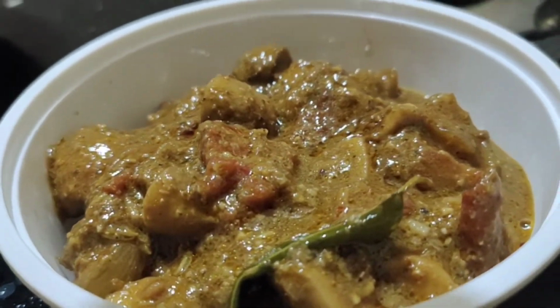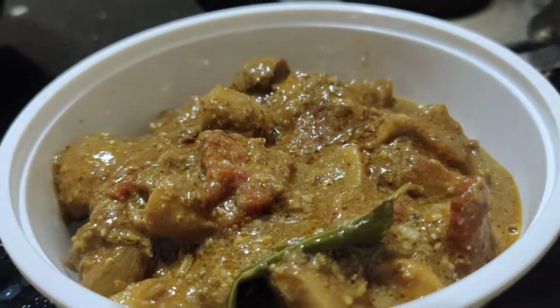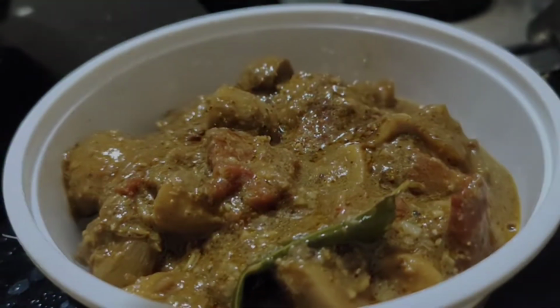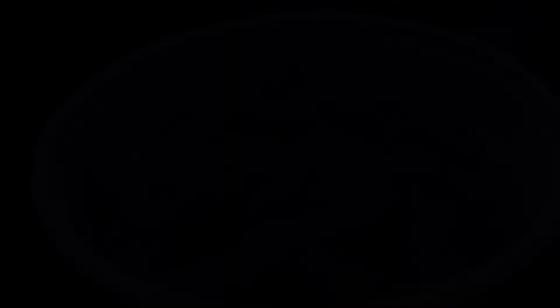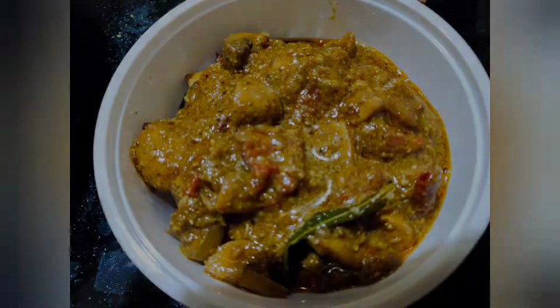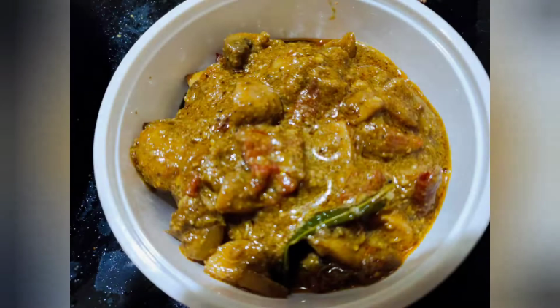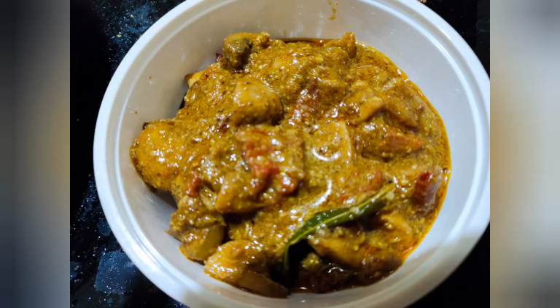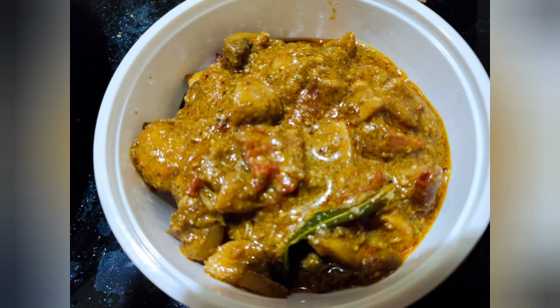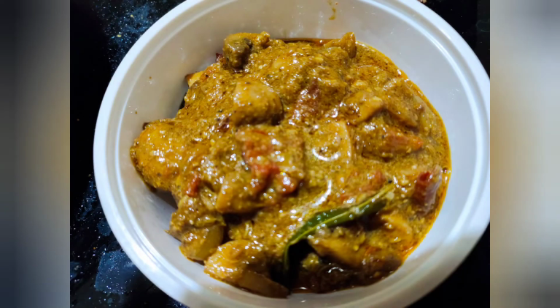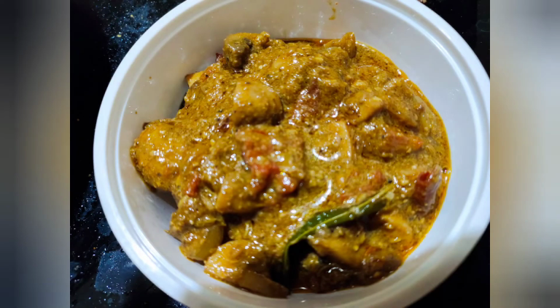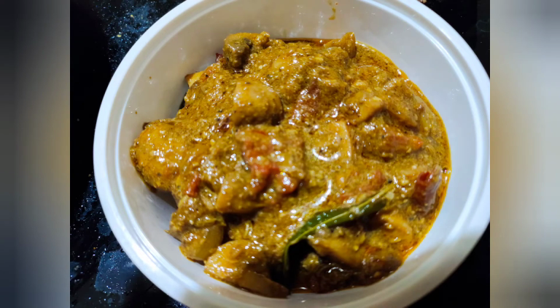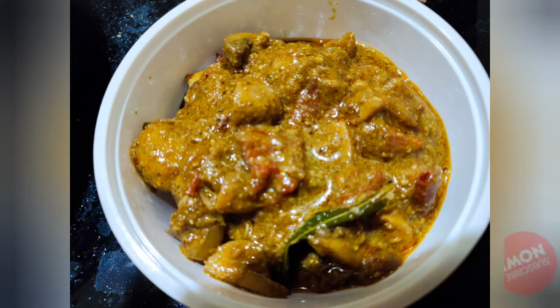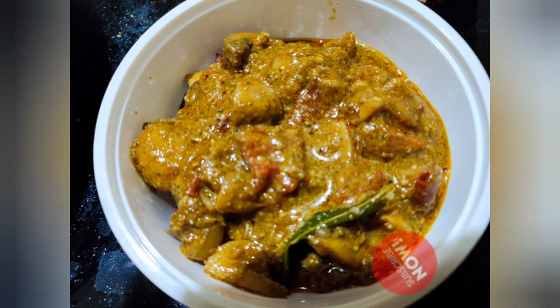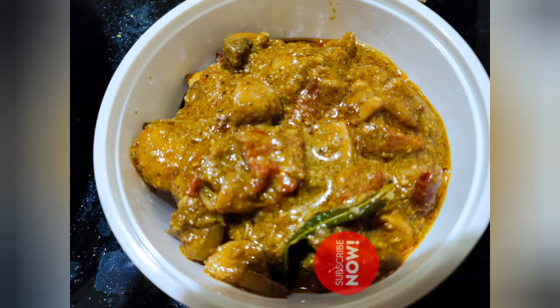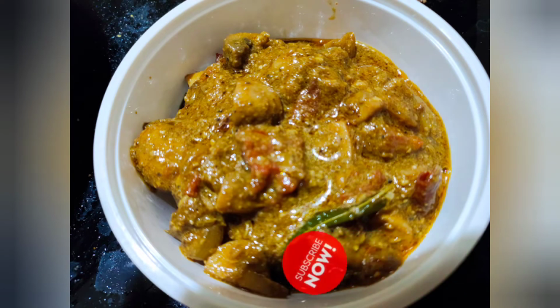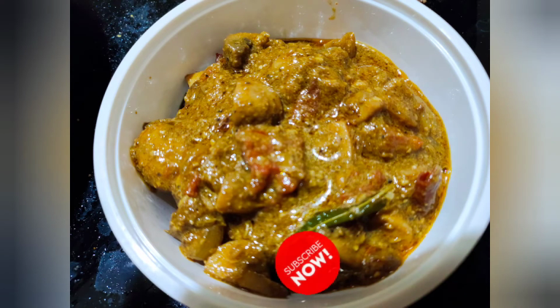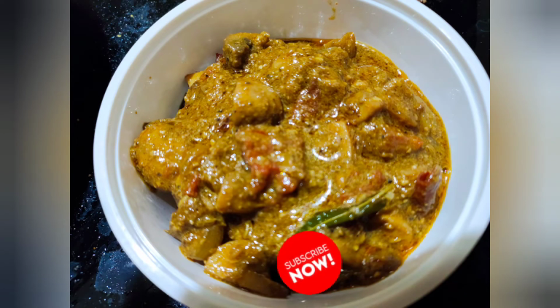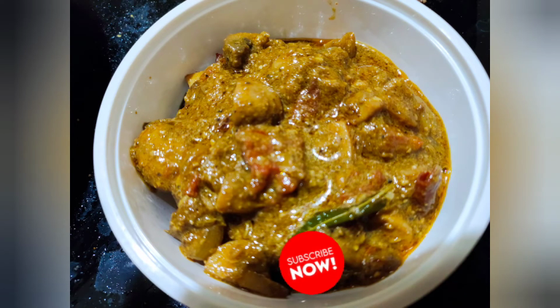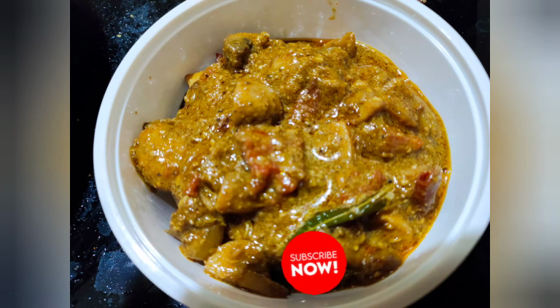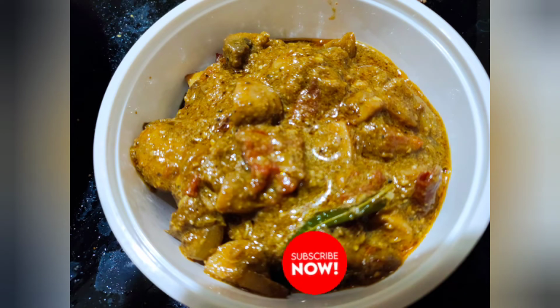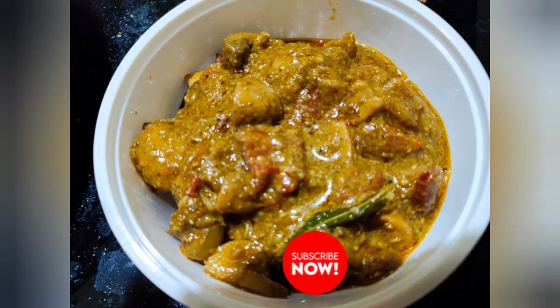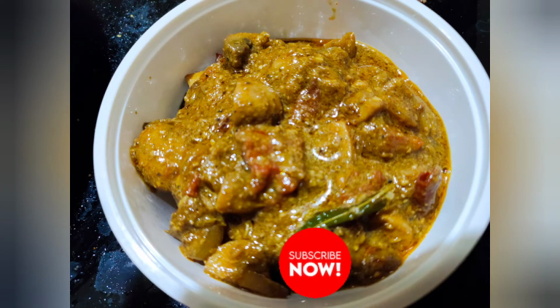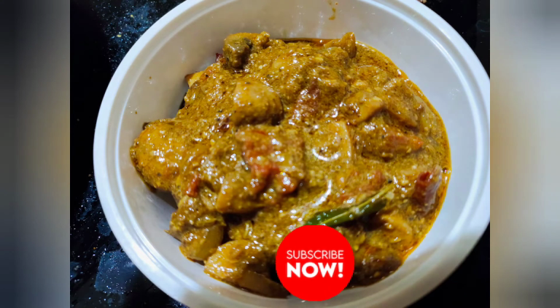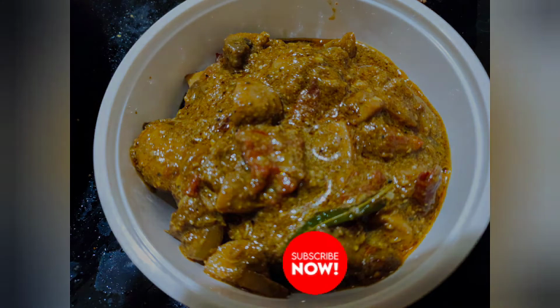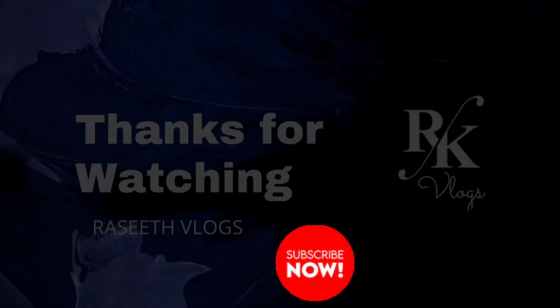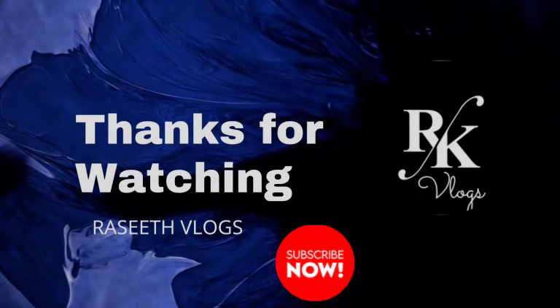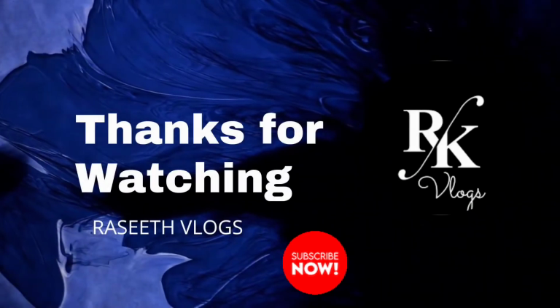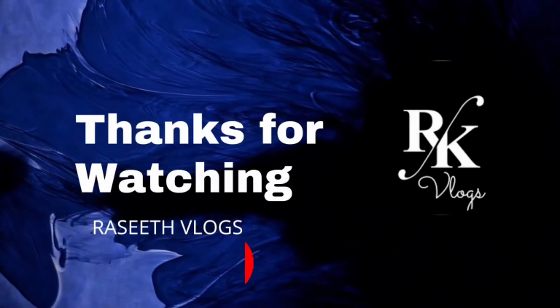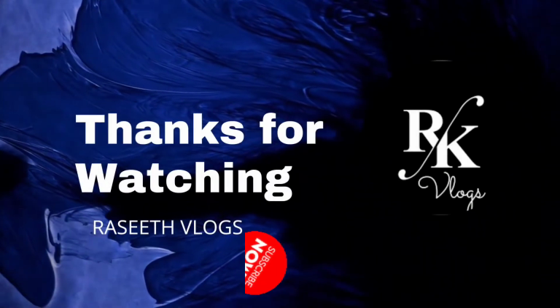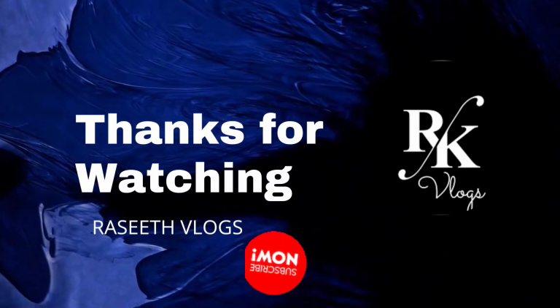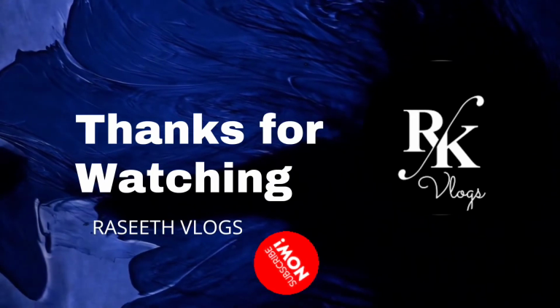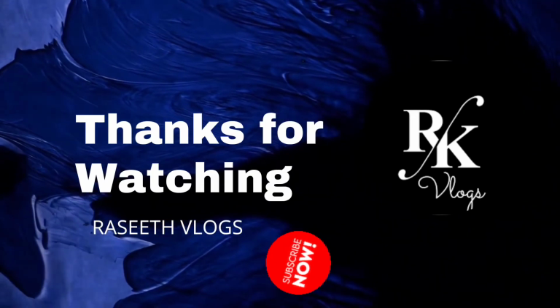I'll try this recipe if you want to try it. Subscribe here if you want to subscribe, and press the bell icon. See you in the next recipe. Bye! Take care!